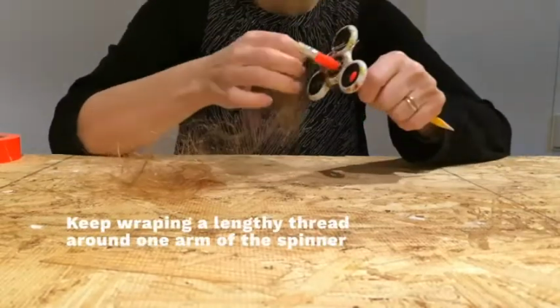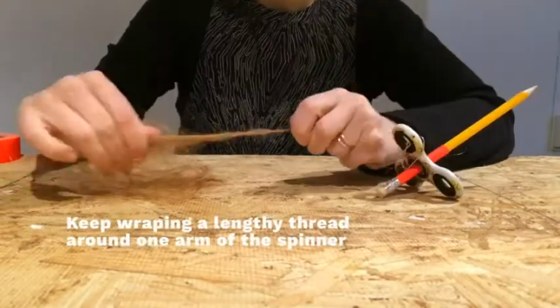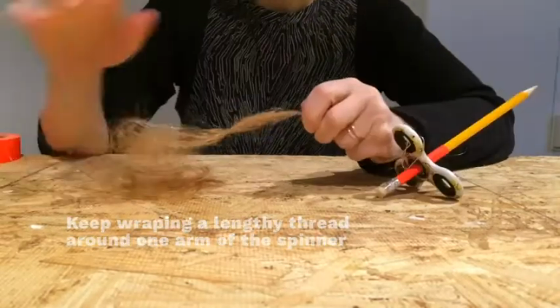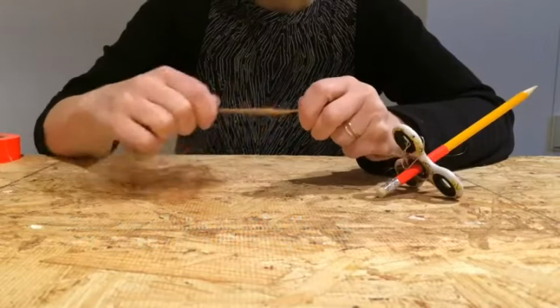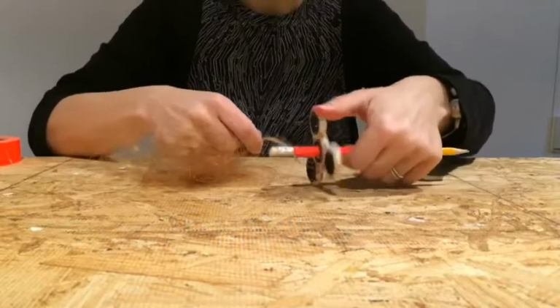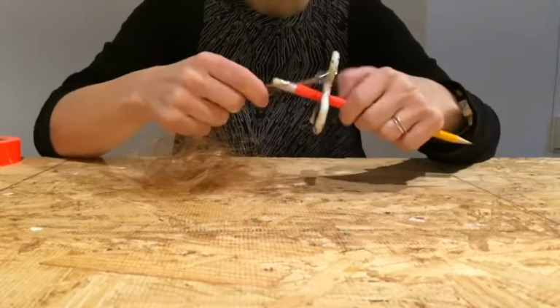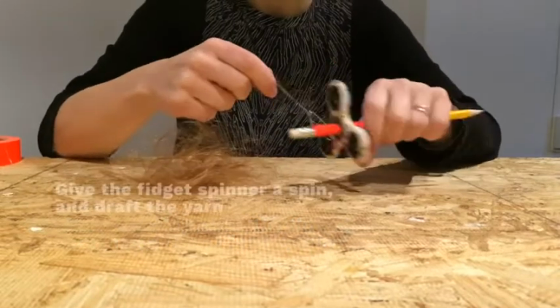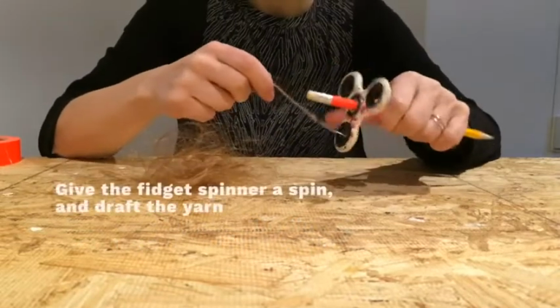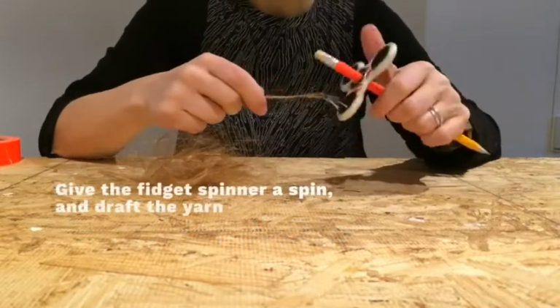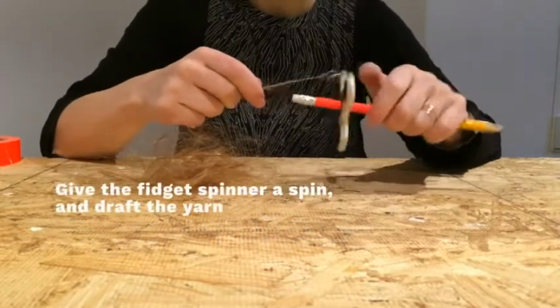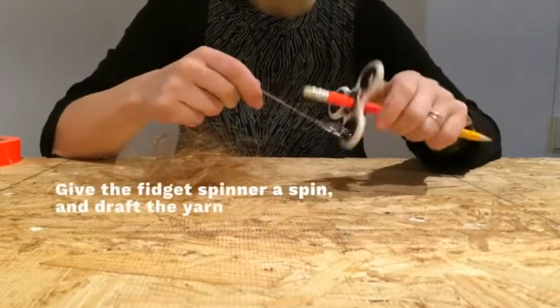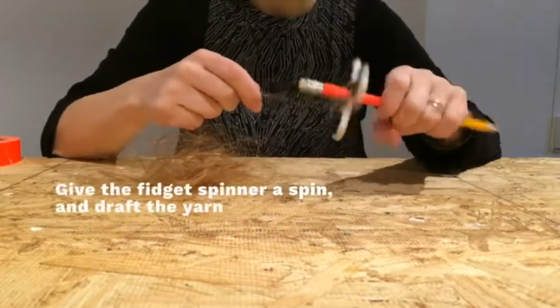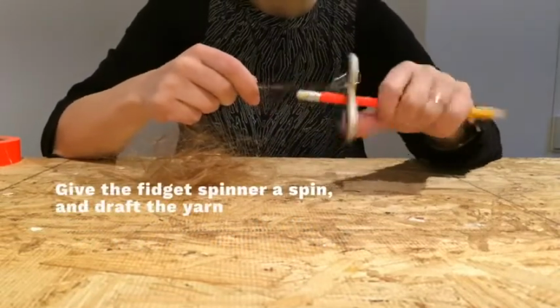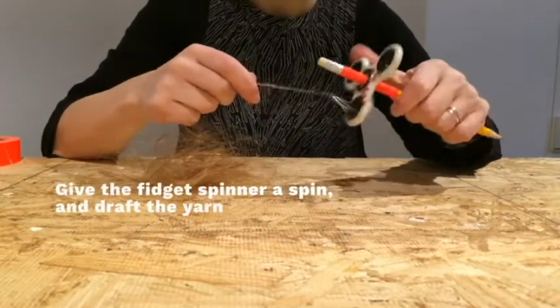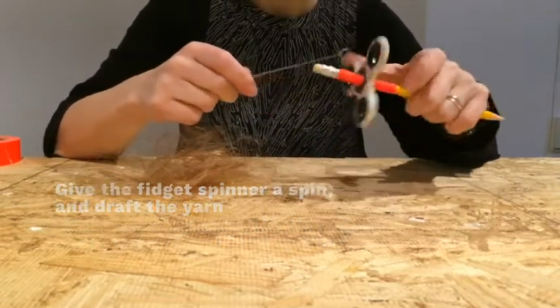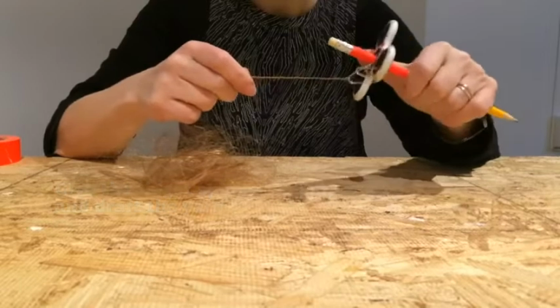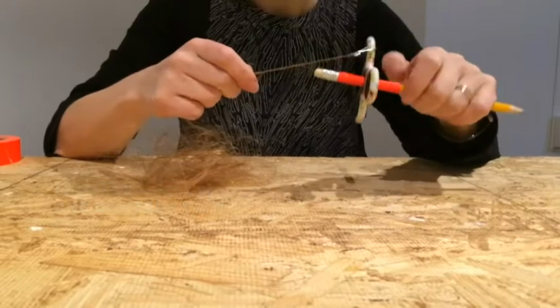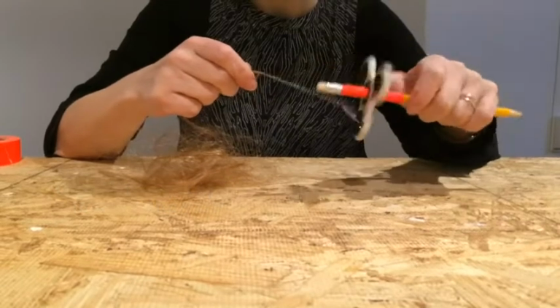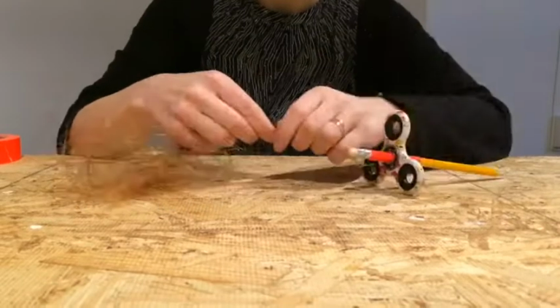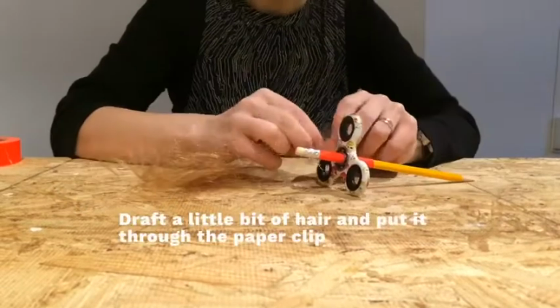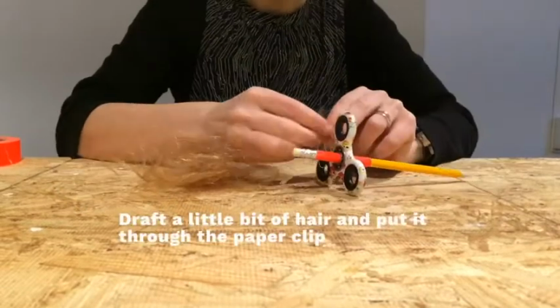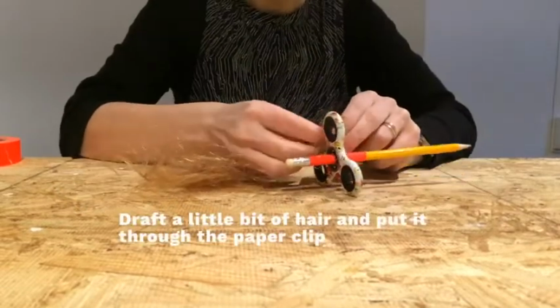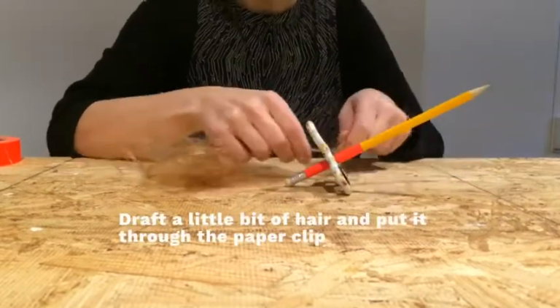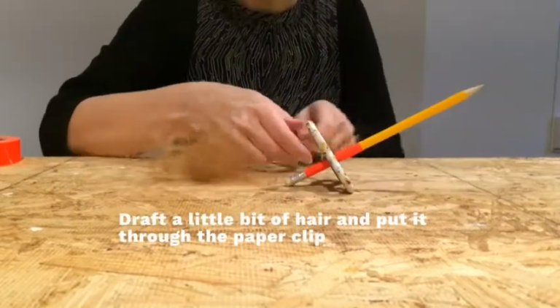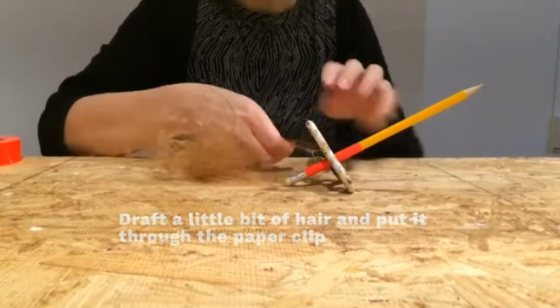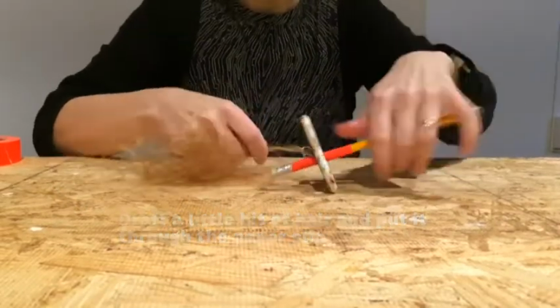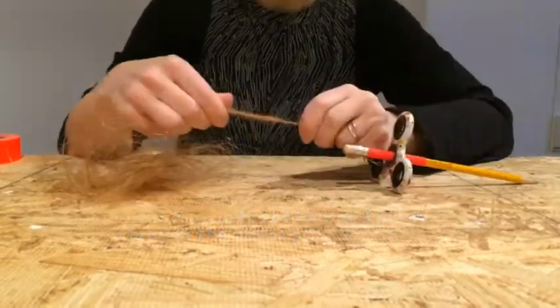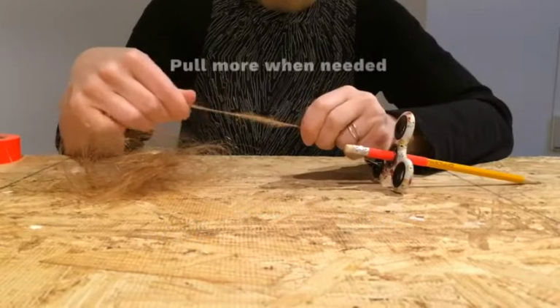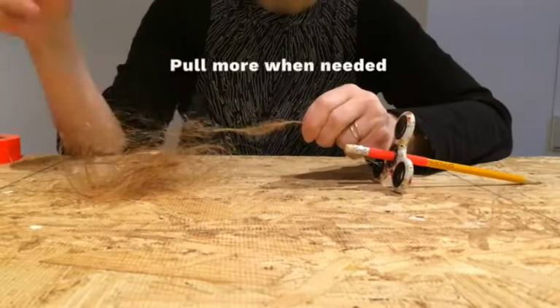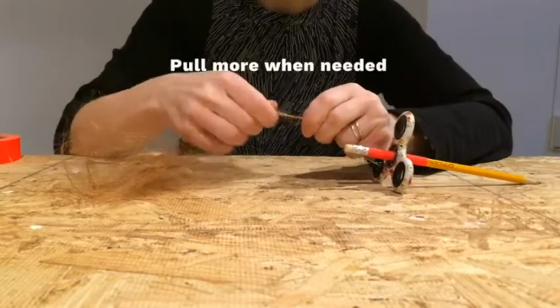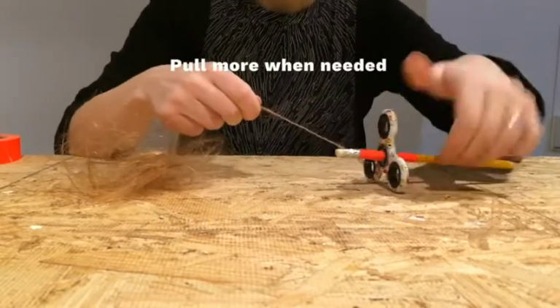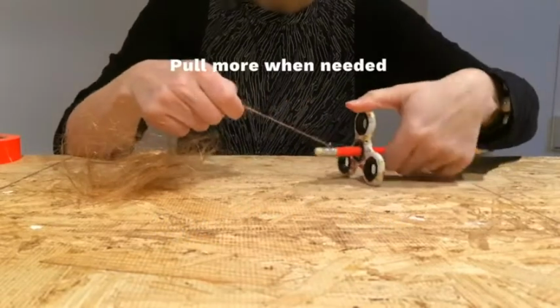You can use your hair yarn for anything you can use fancy store-bought yarn for. You can make it into clothes, you can use it as fishing line, you can make bracelets, trinkets, doodads, thingamajigs — whatever. I know two guys who even use it as a cleaning product.